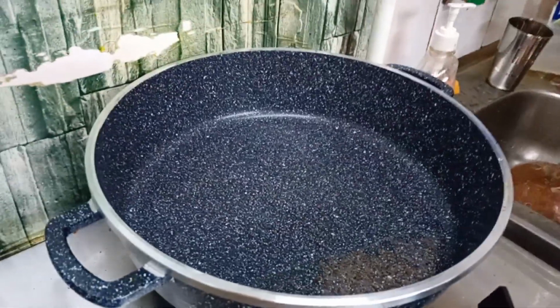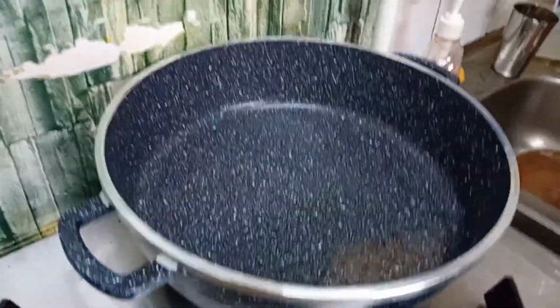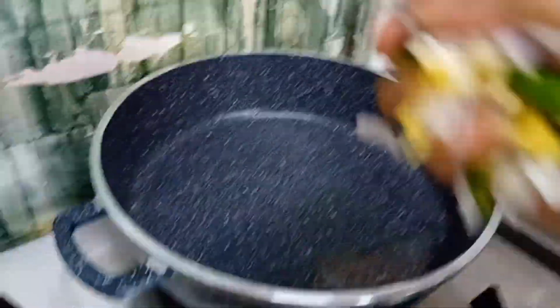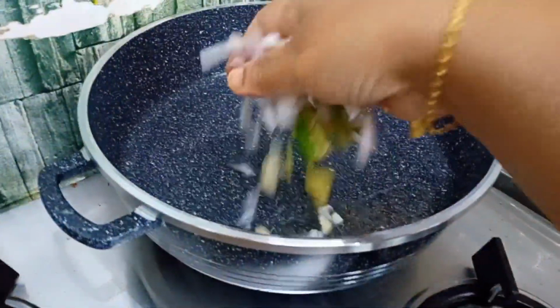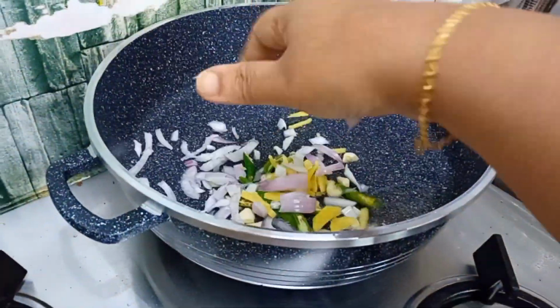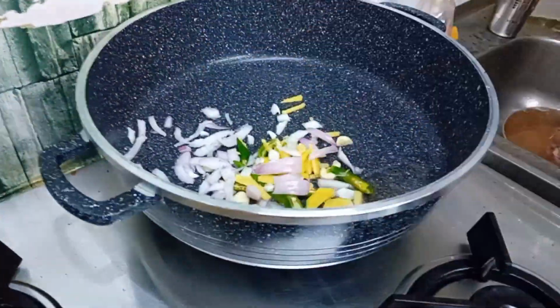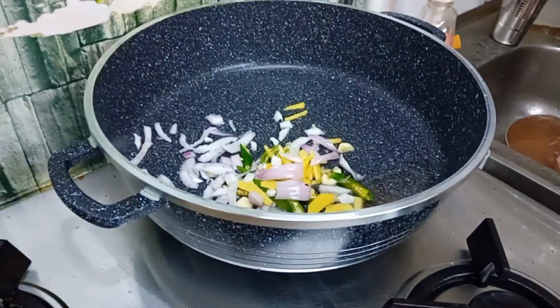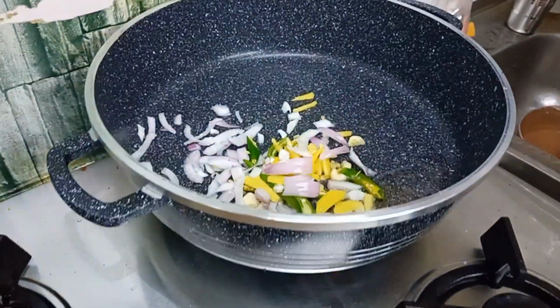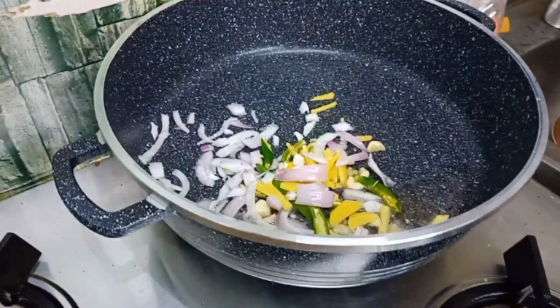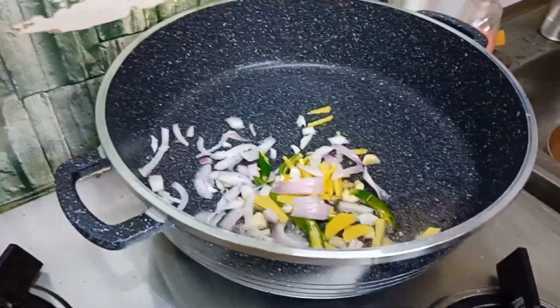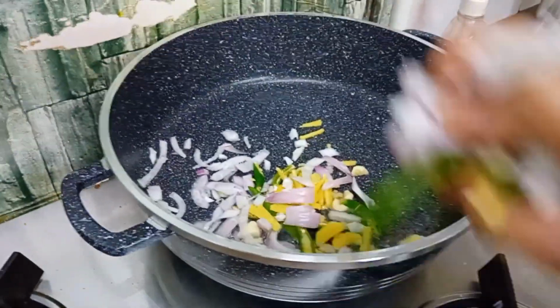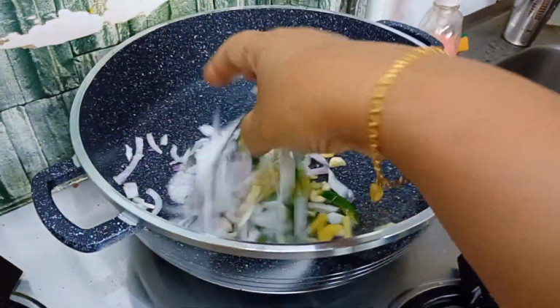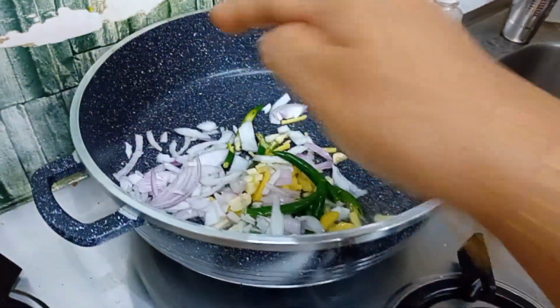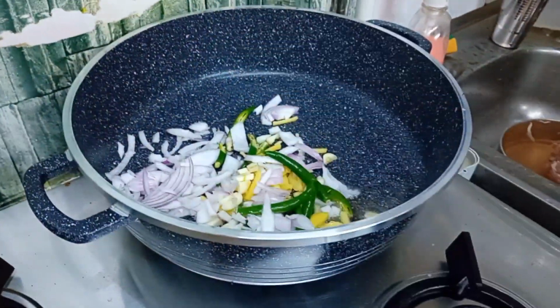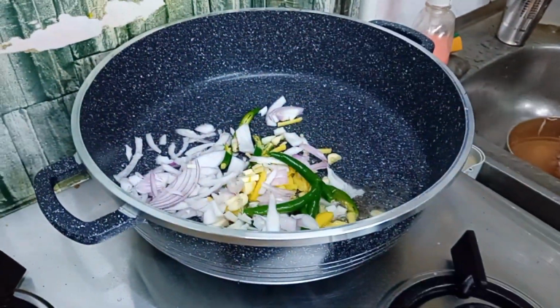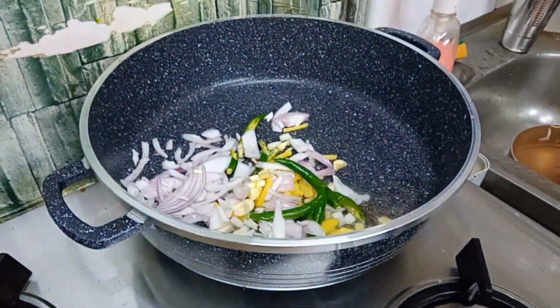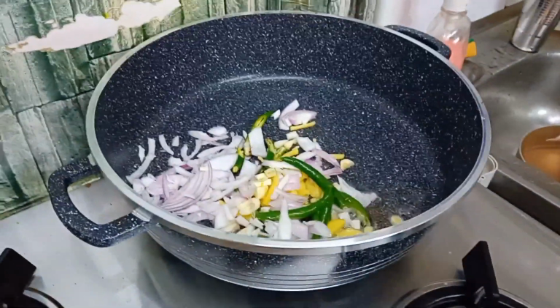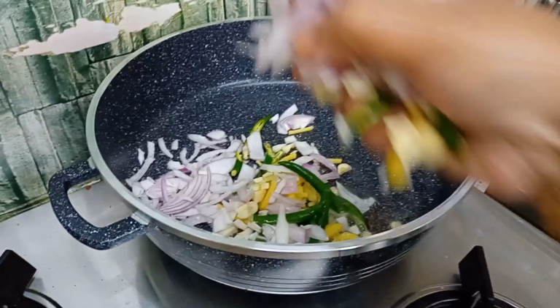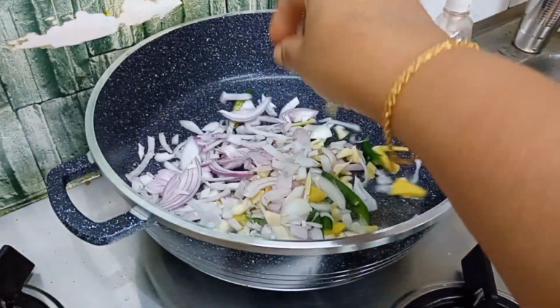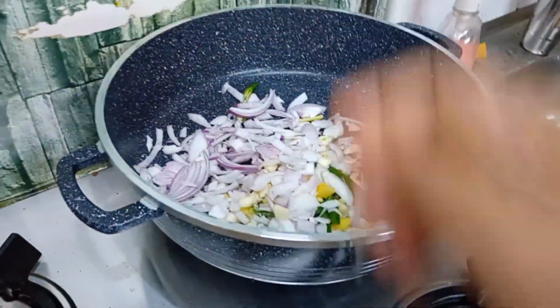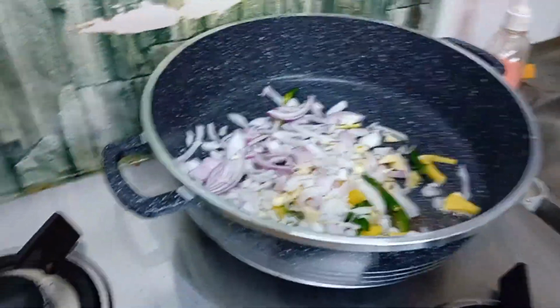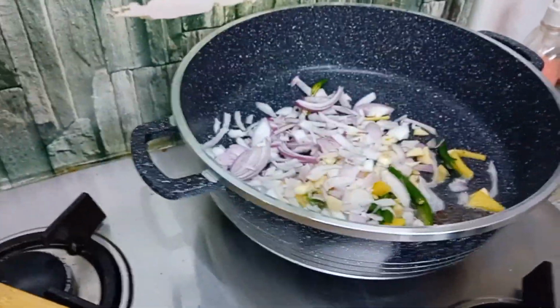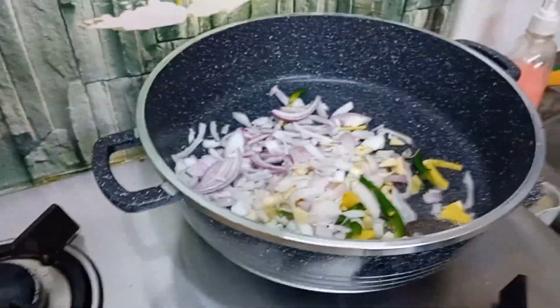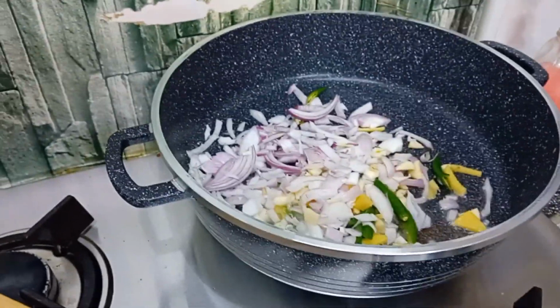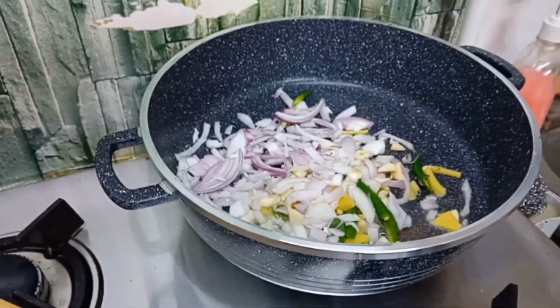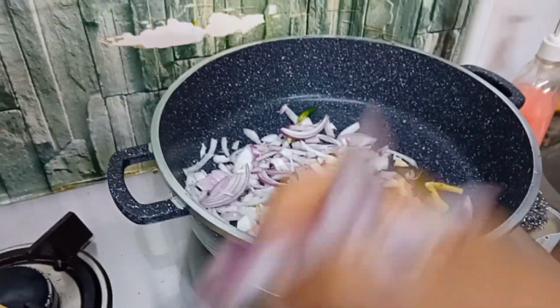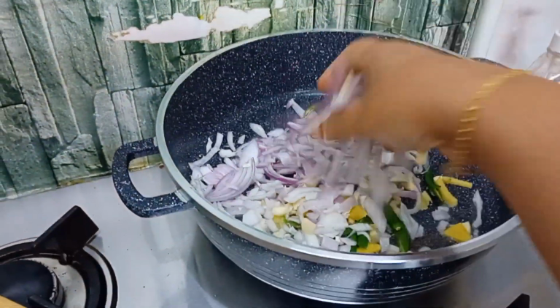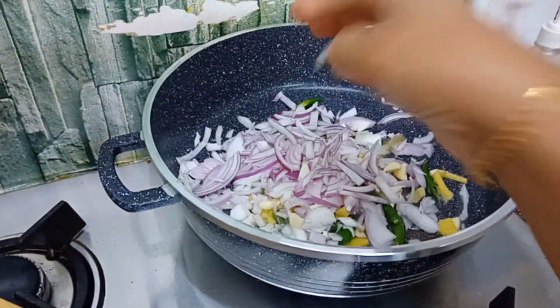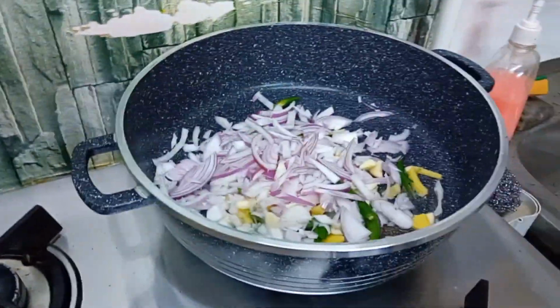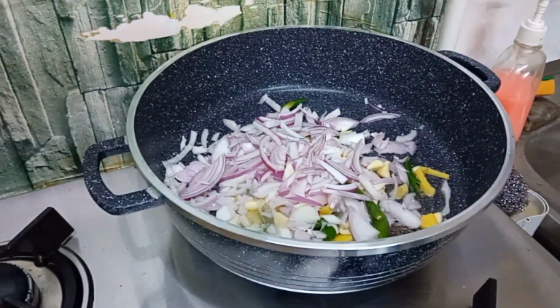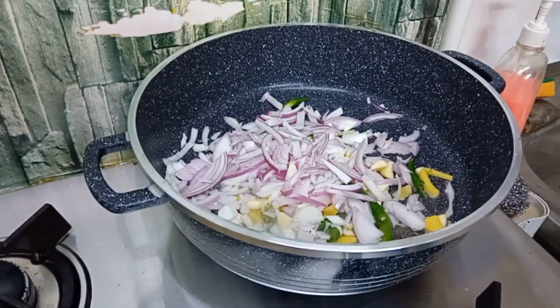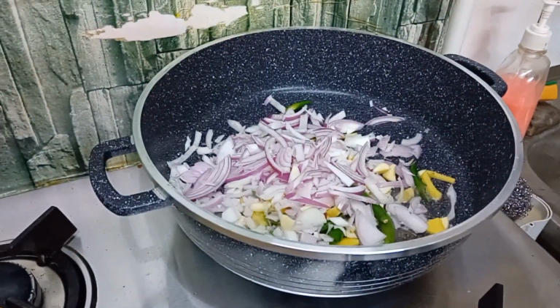I'll be busy doing everything. There's plenty to eat. I'm preparing for the meals and I'm going to show you some work from home.